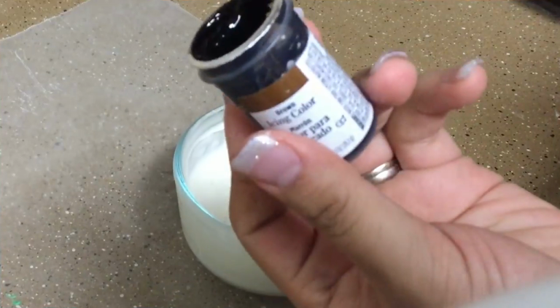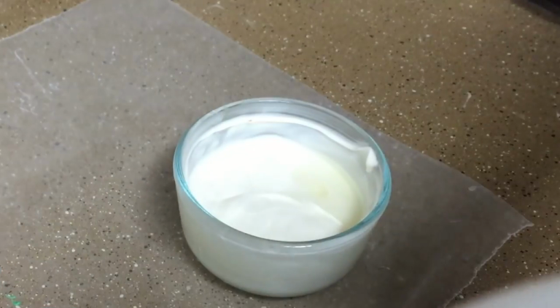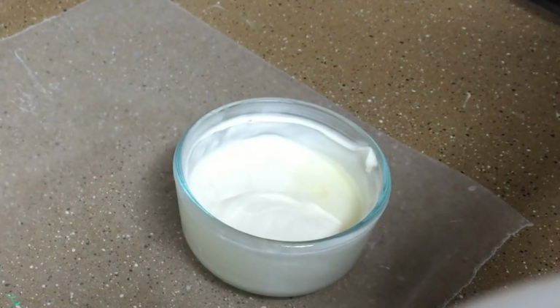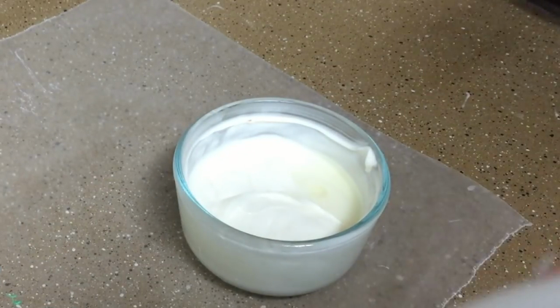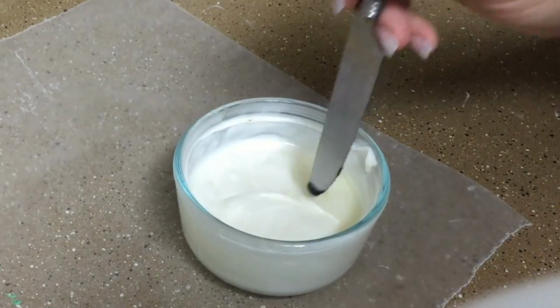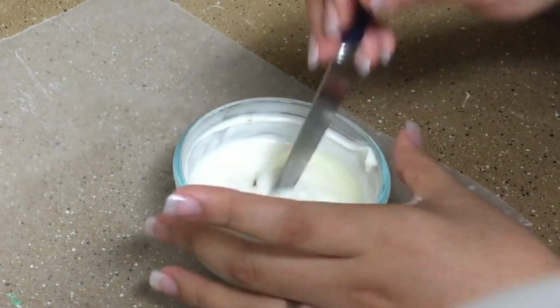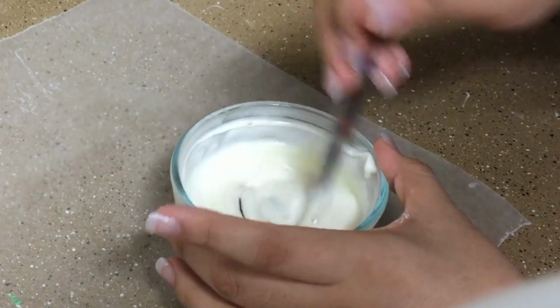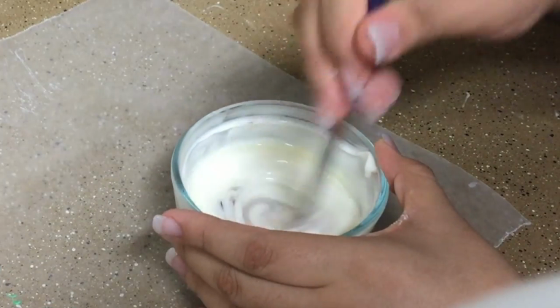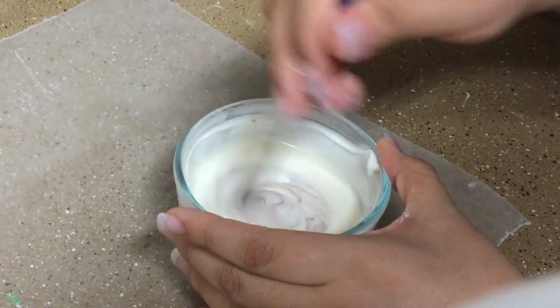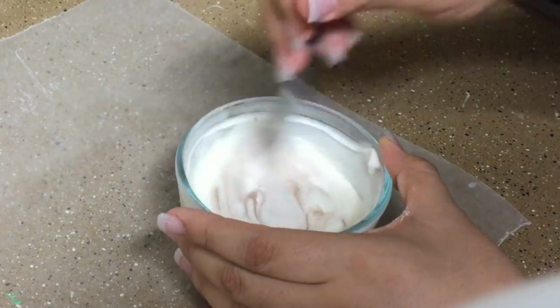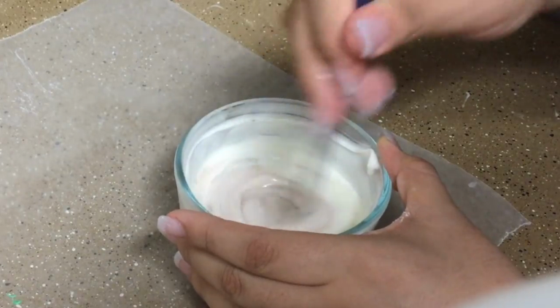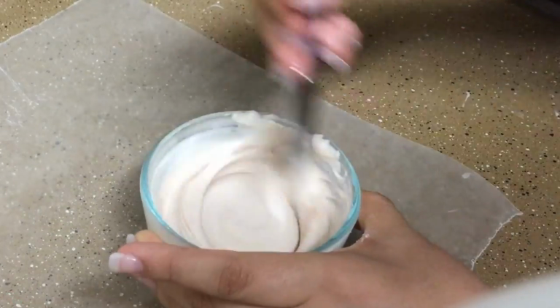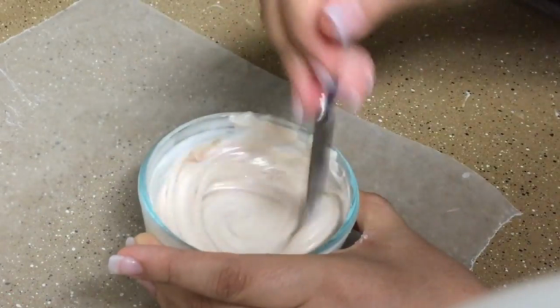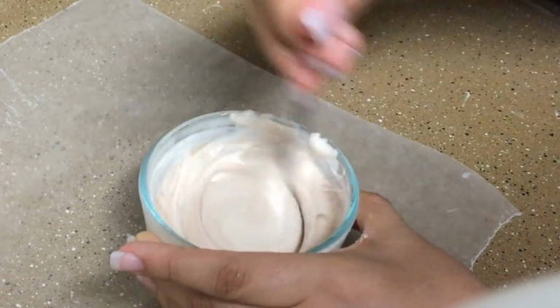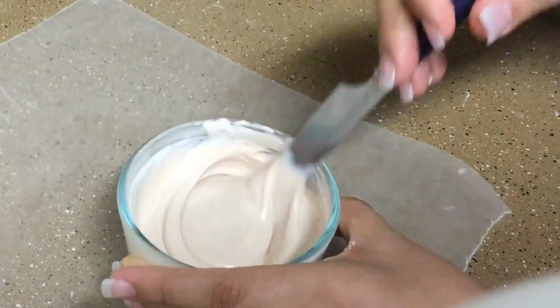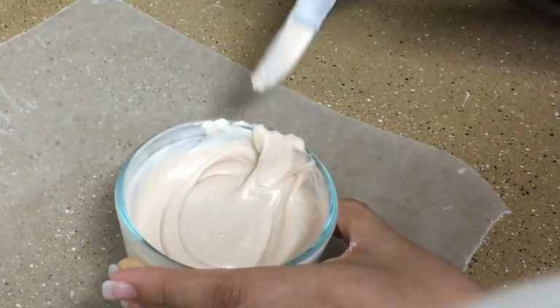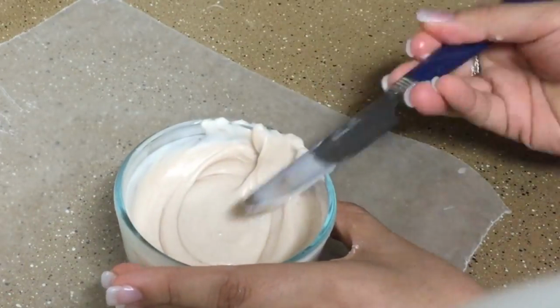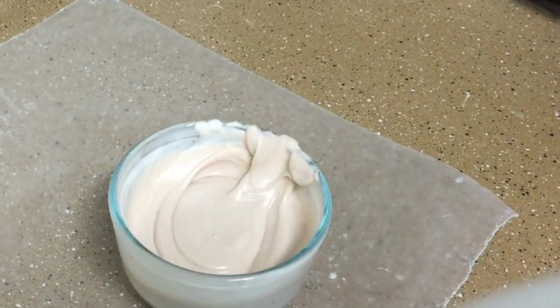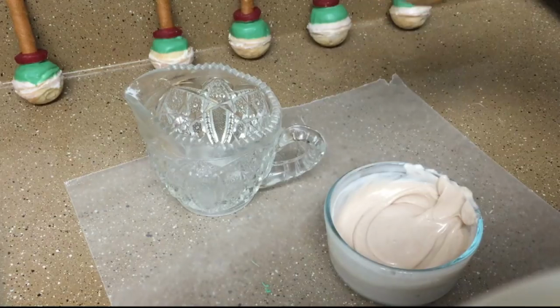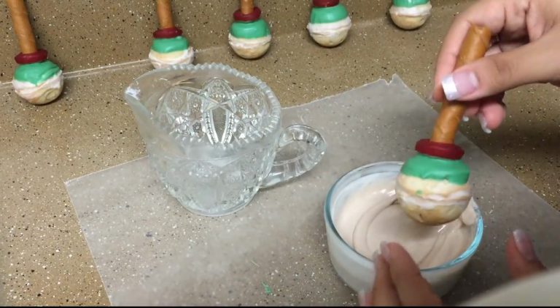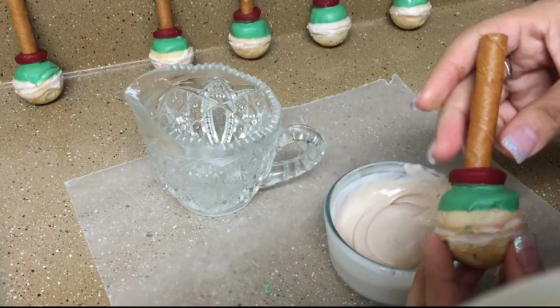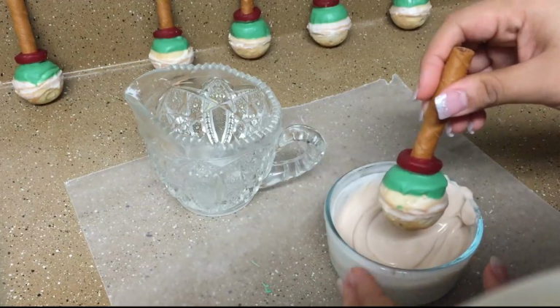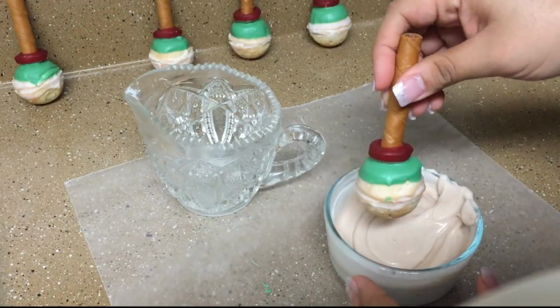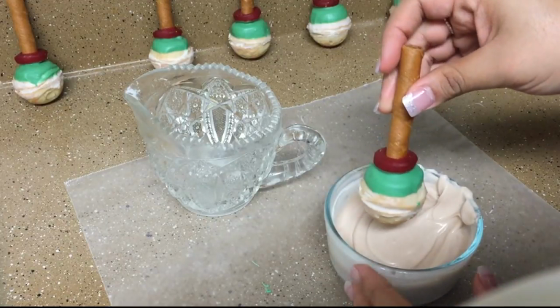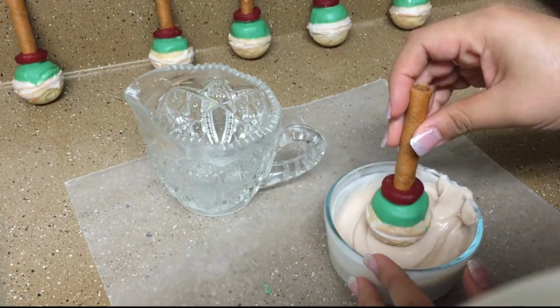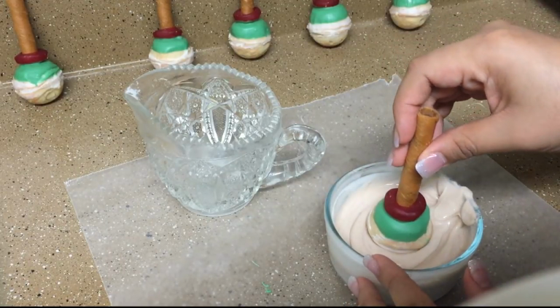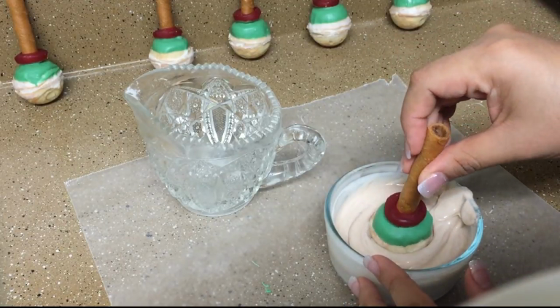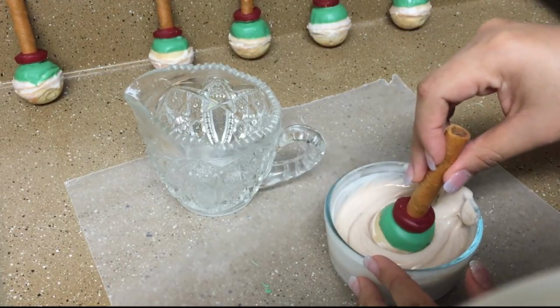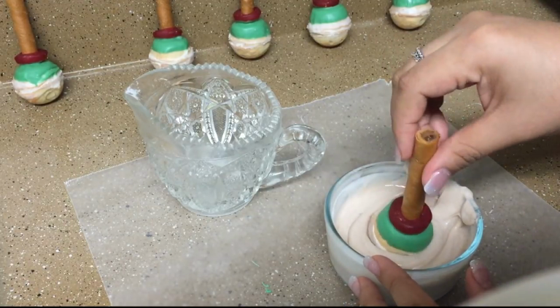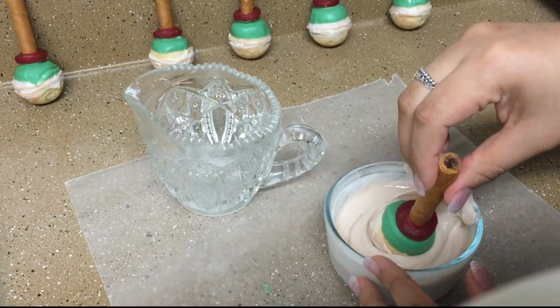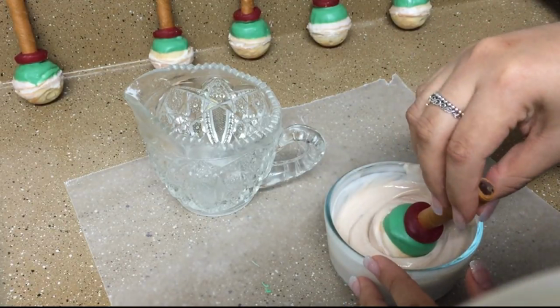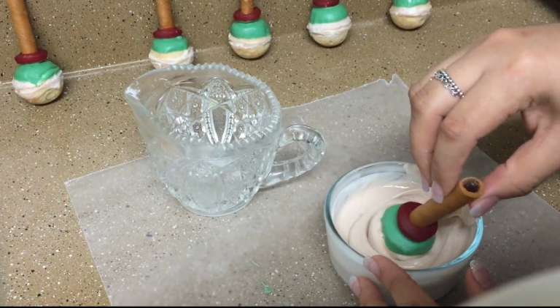Now melt the white candy melts and use a little bit of brown food coloring and one teaspoon of vegetable oil to color it light tan. Dip the remaining part of the cookie bowl in the tan candy melts and let them dry completely.